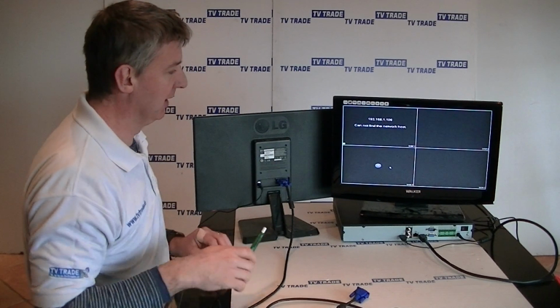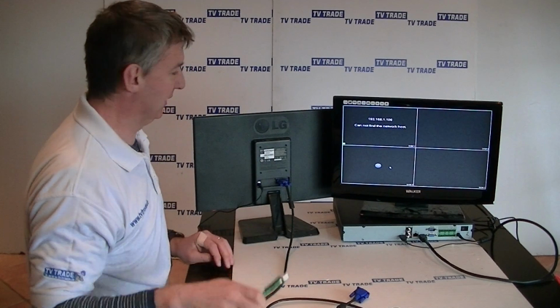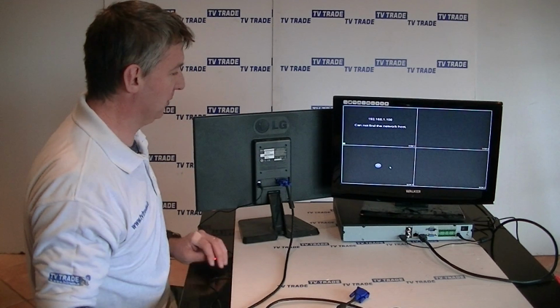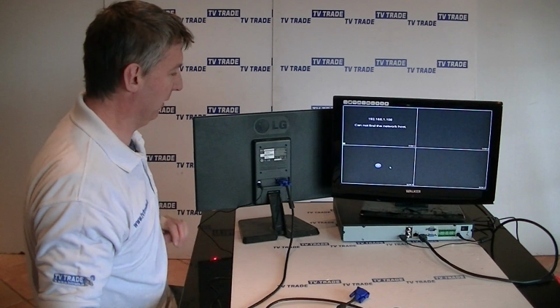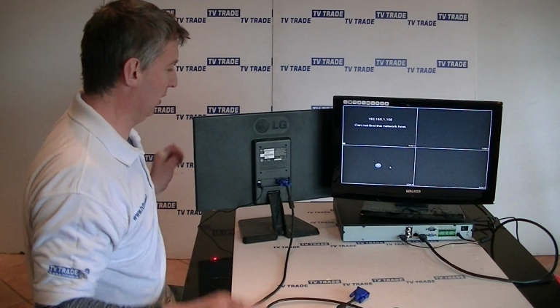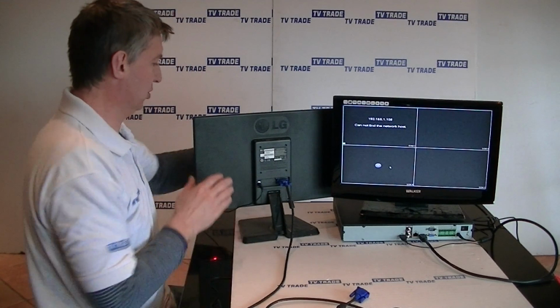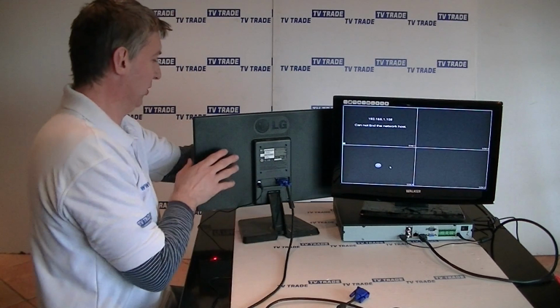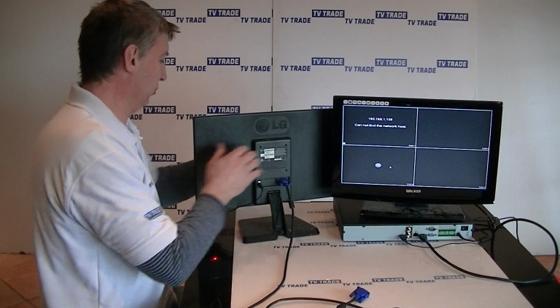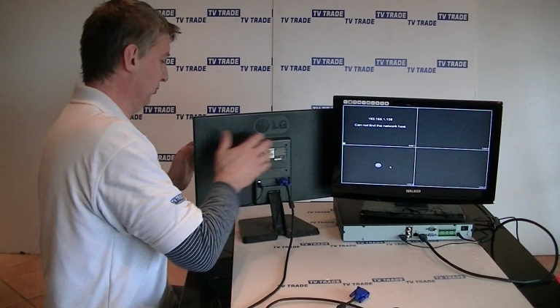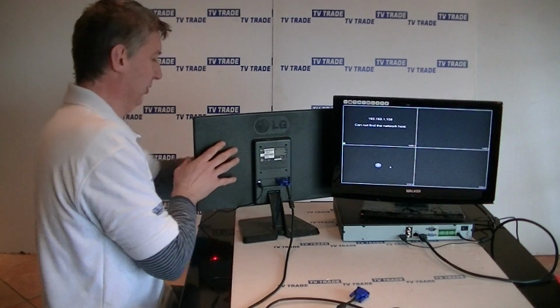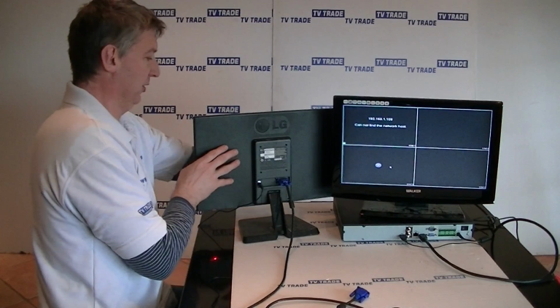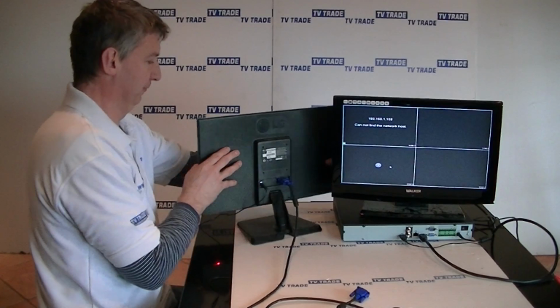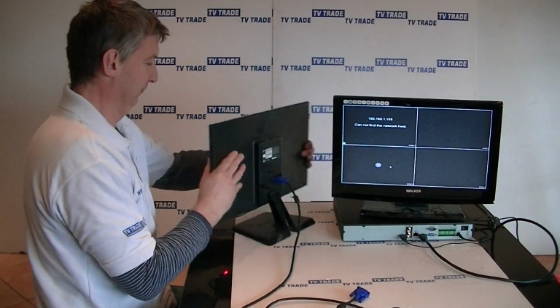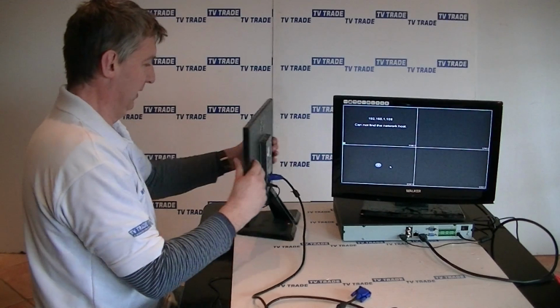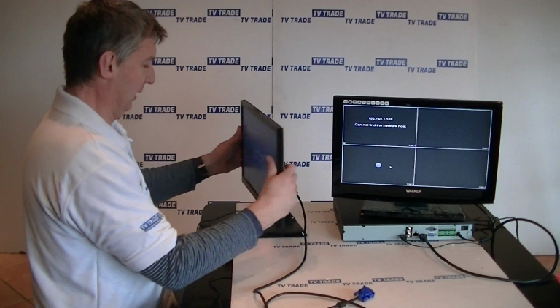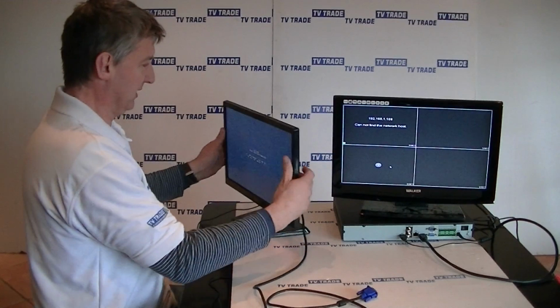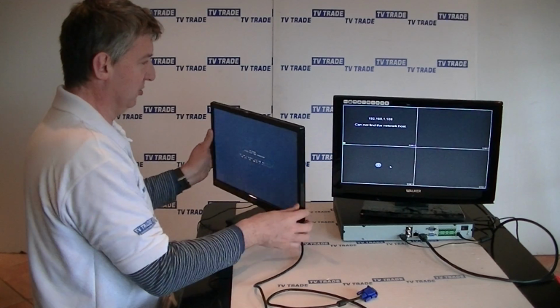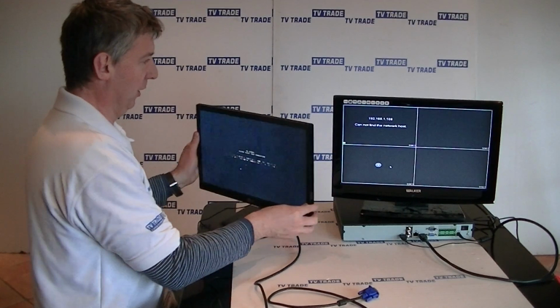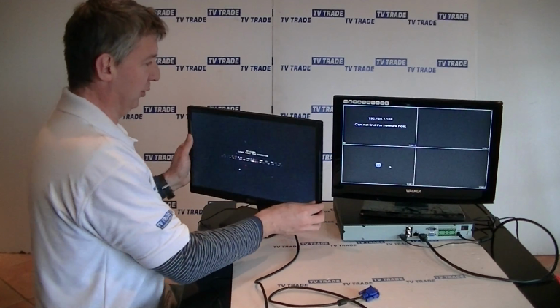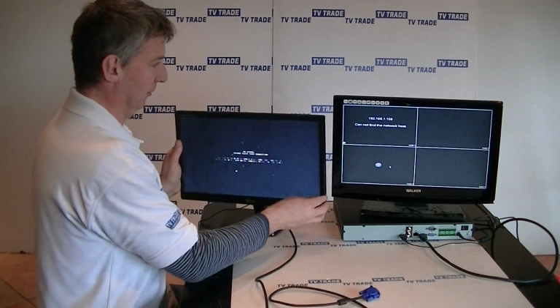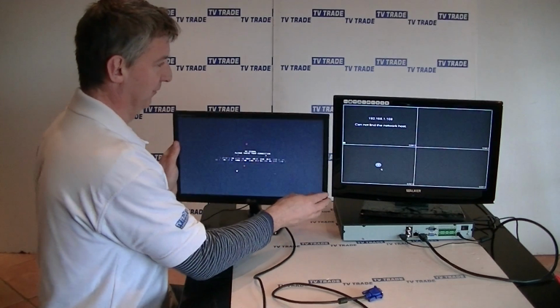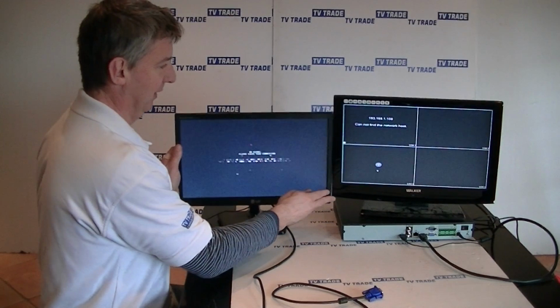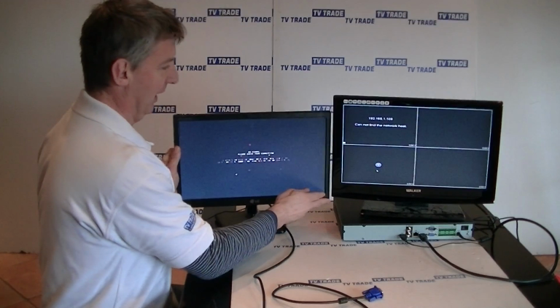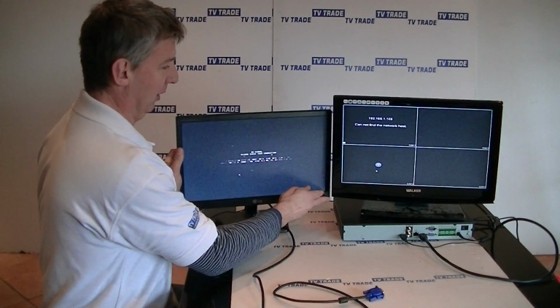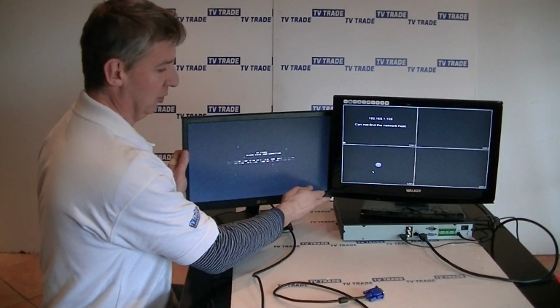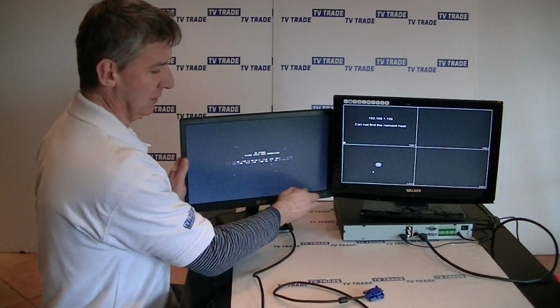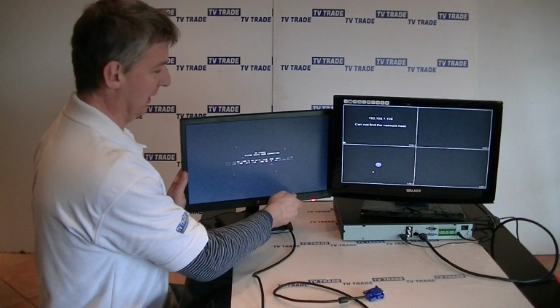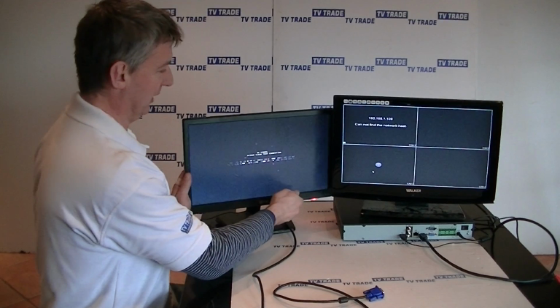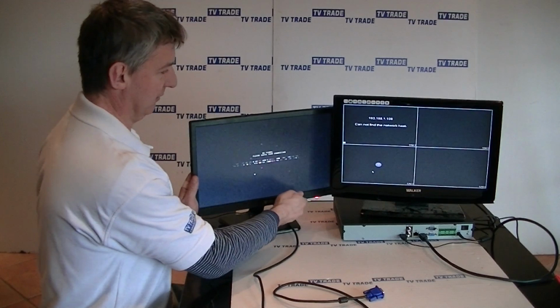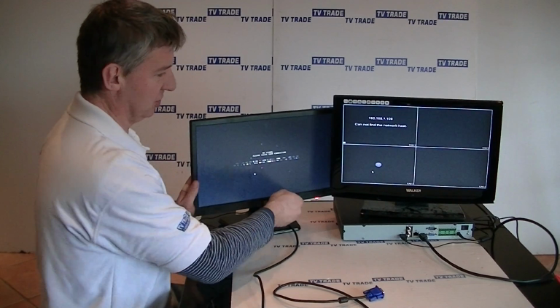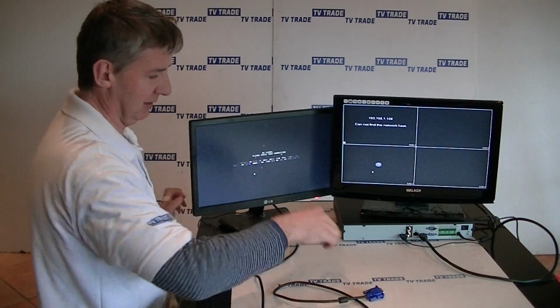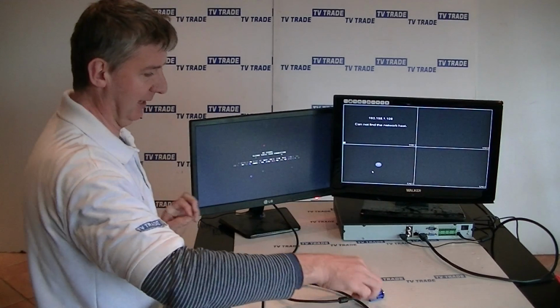Next, I'm going to rotate around the monitor here. Once again there's no output here. What I'm going to do now is connect the VGA lead.